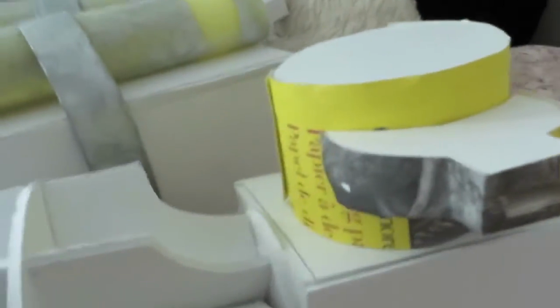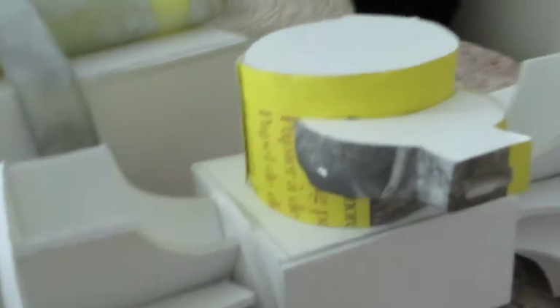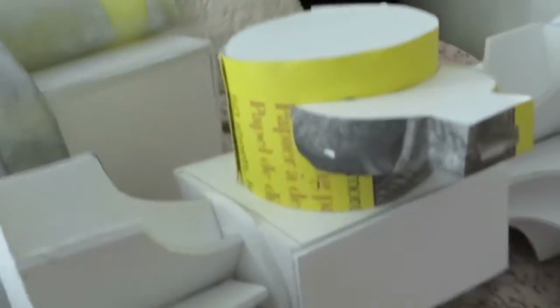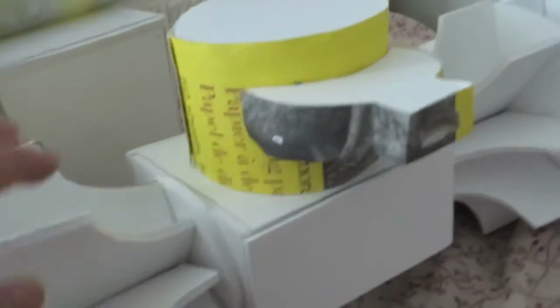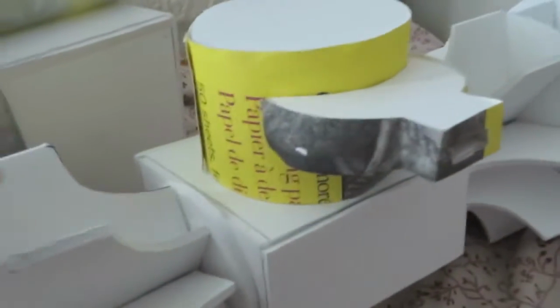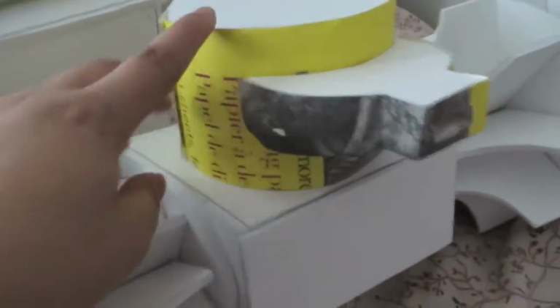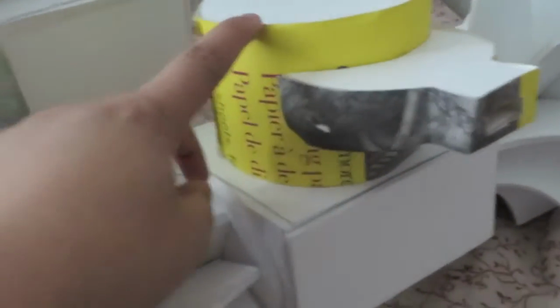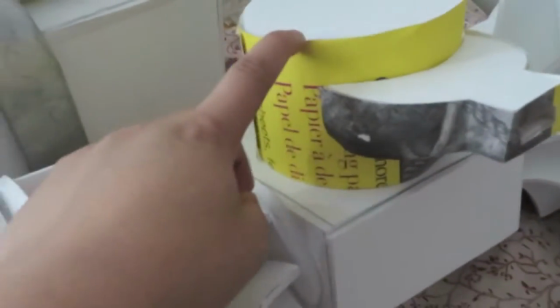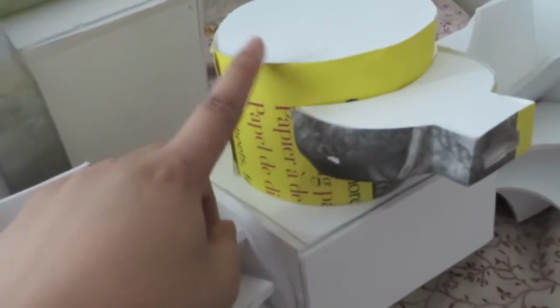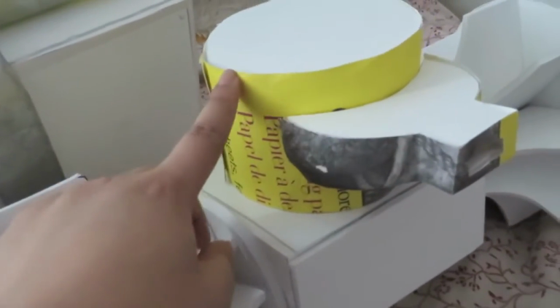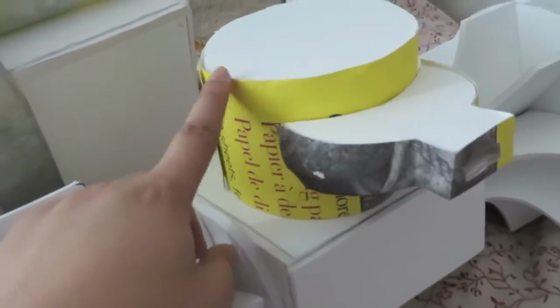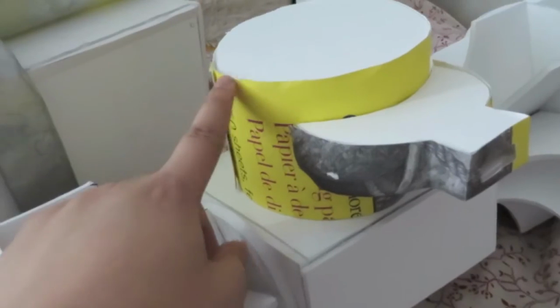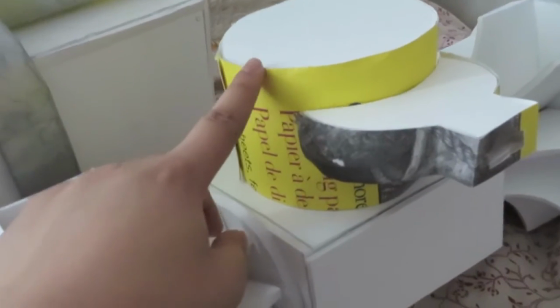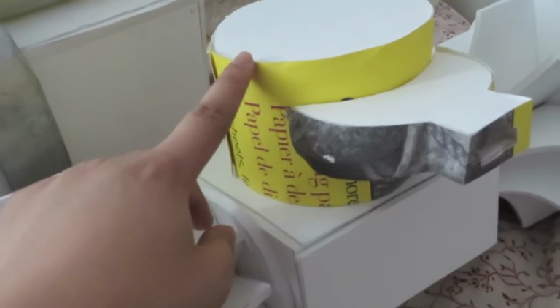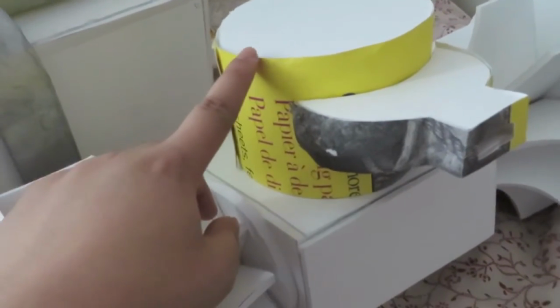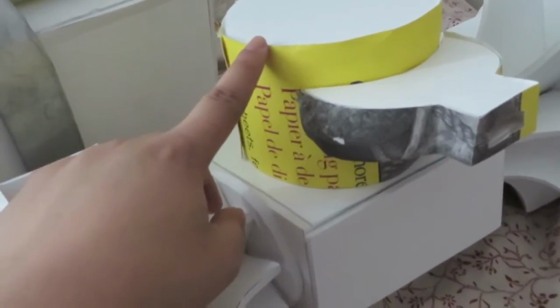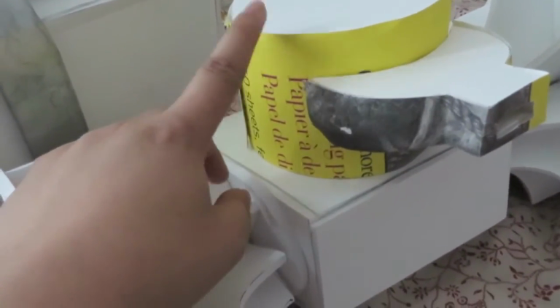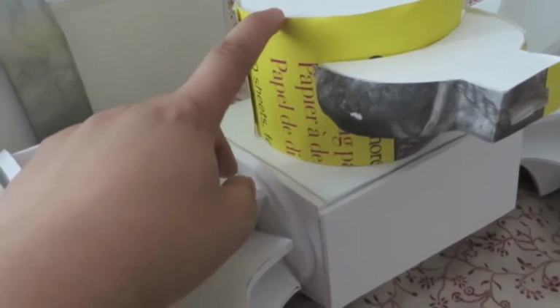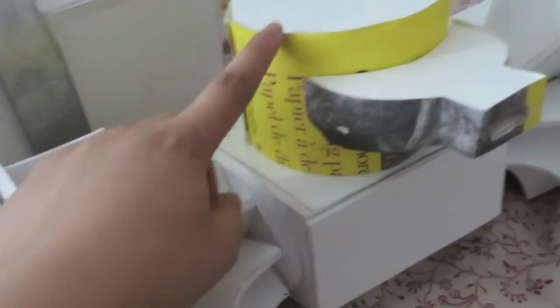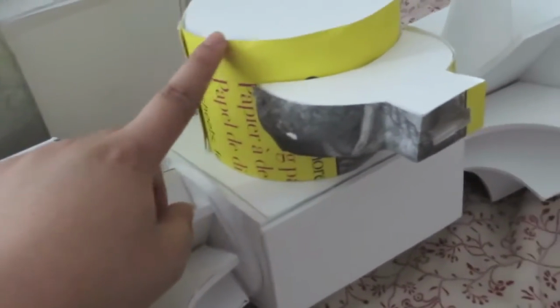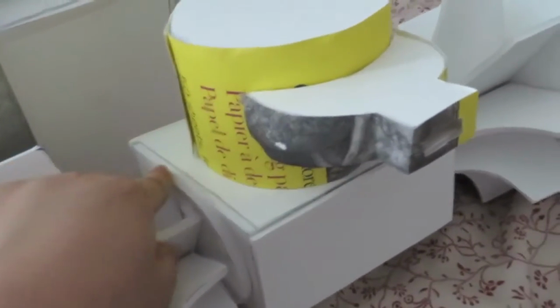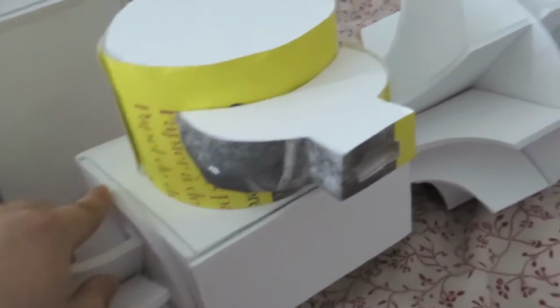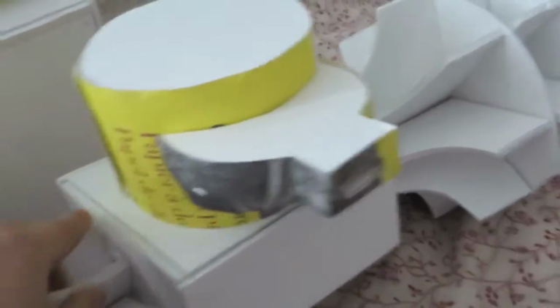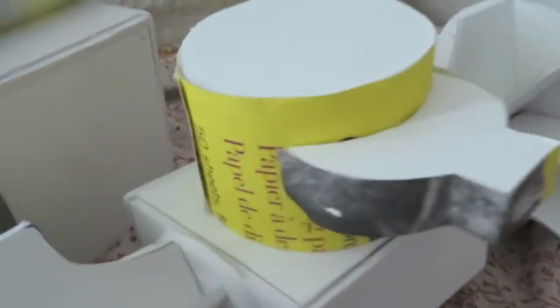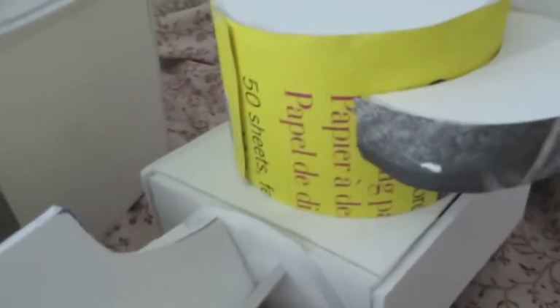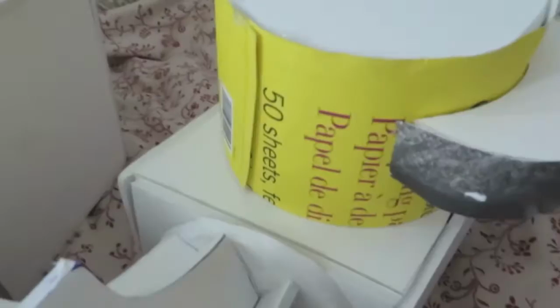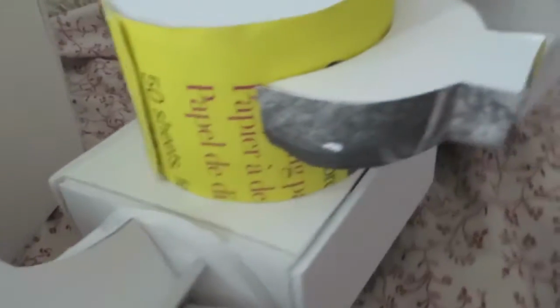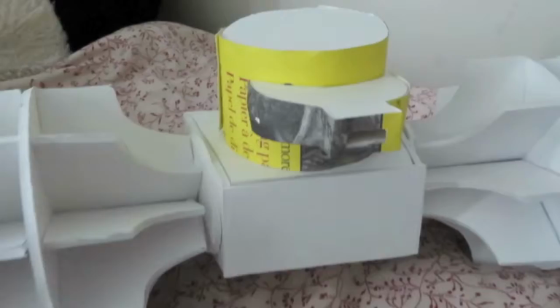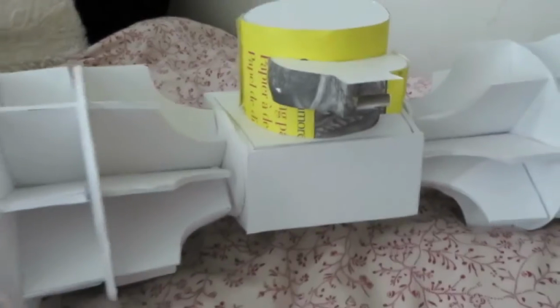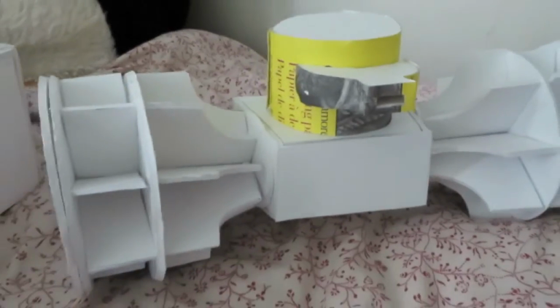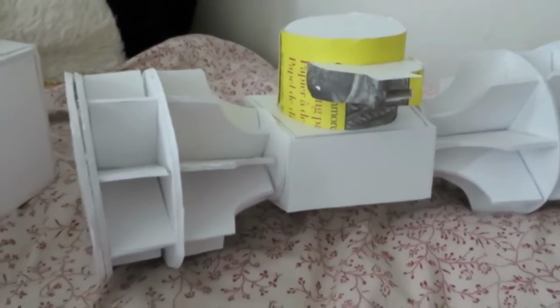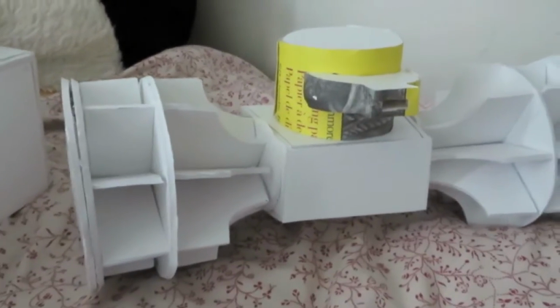I ran out of cardboard, so I just used the cover of an old sketchbook that I had in order to make this little cylindrical bit. So that is the little gas bit.